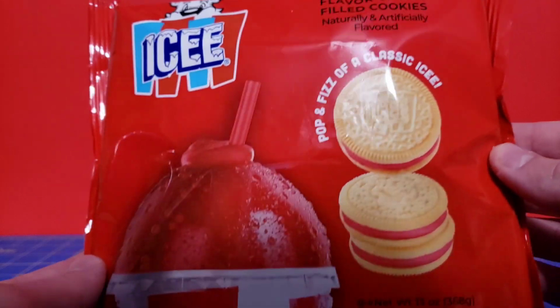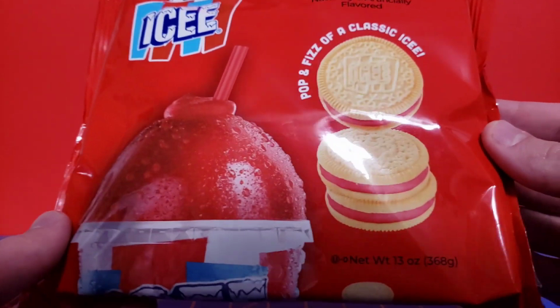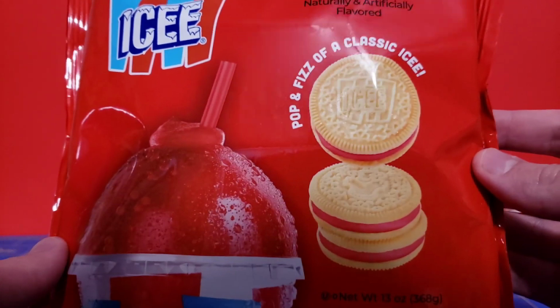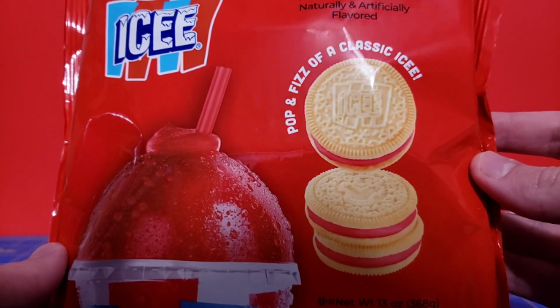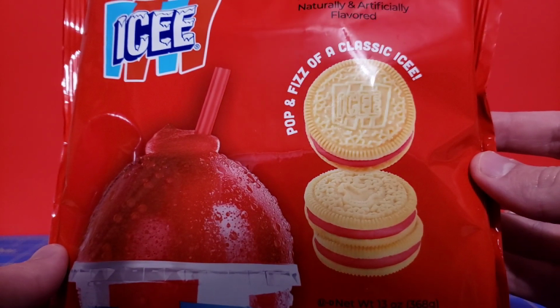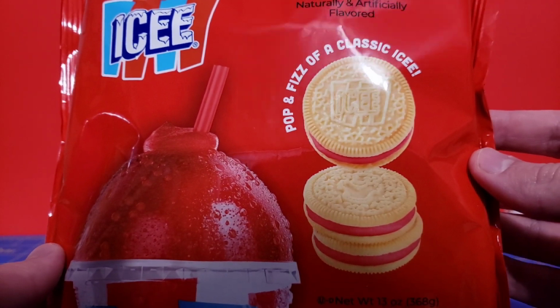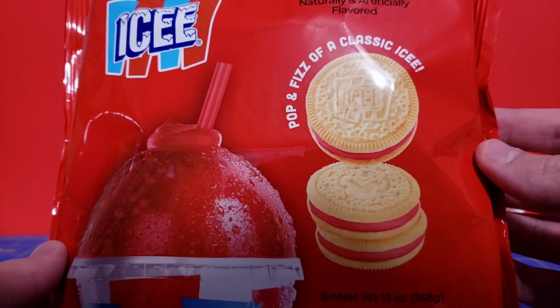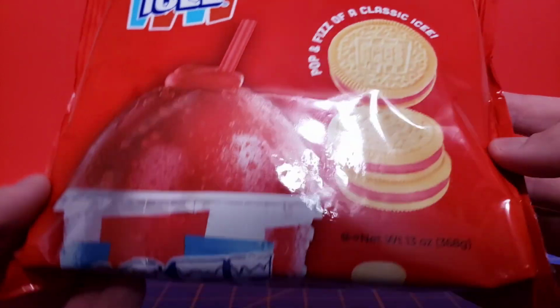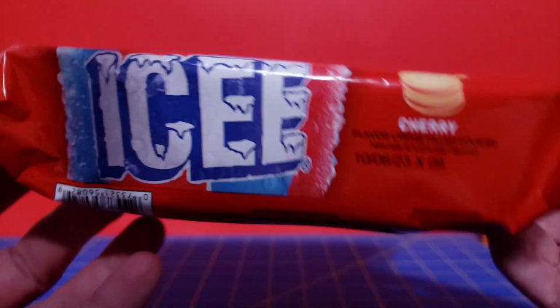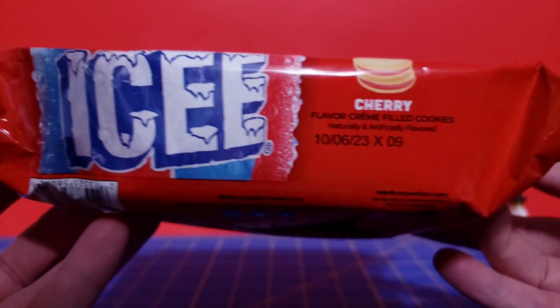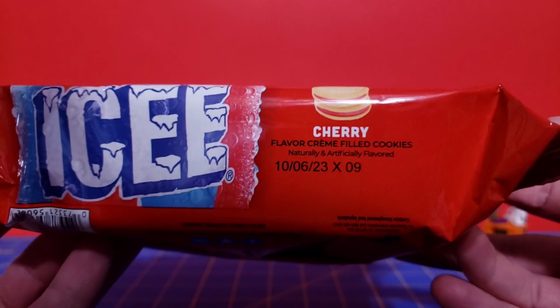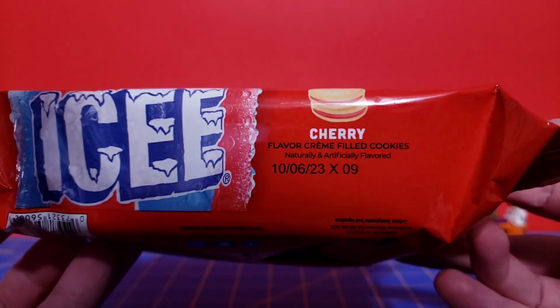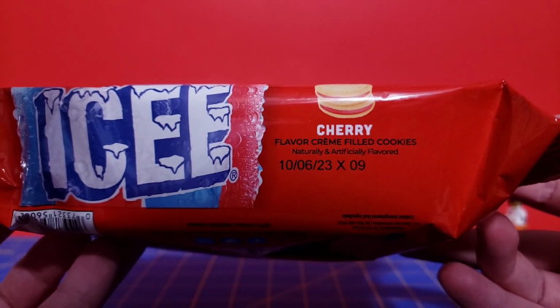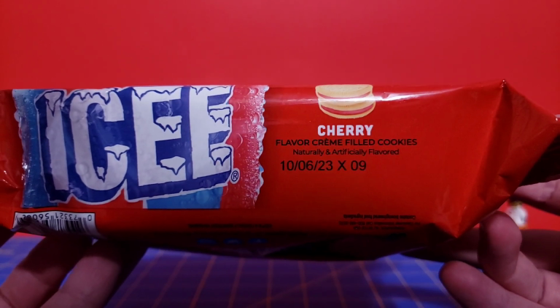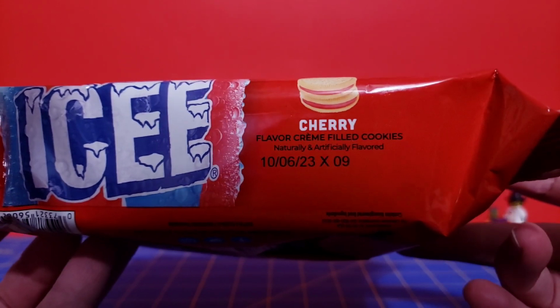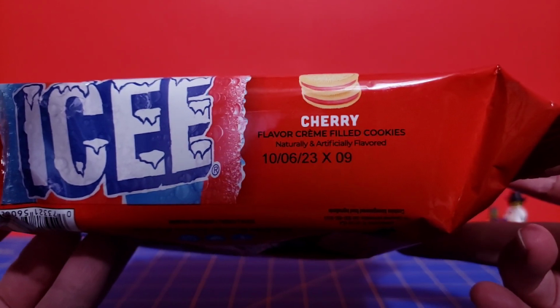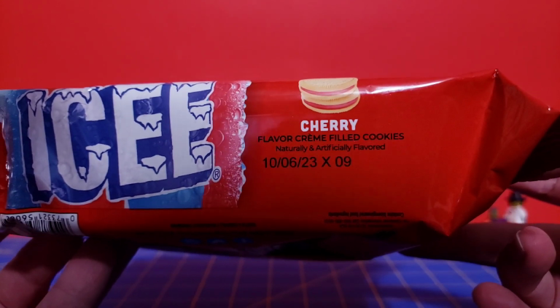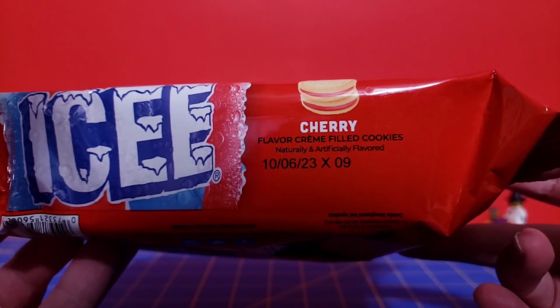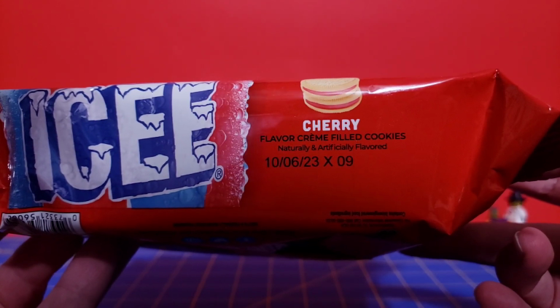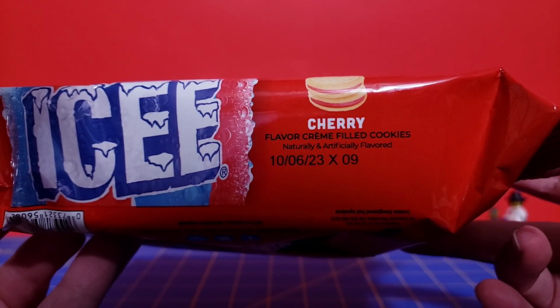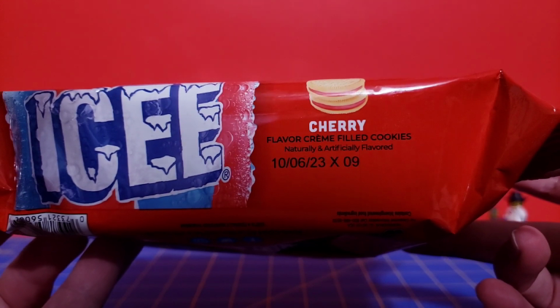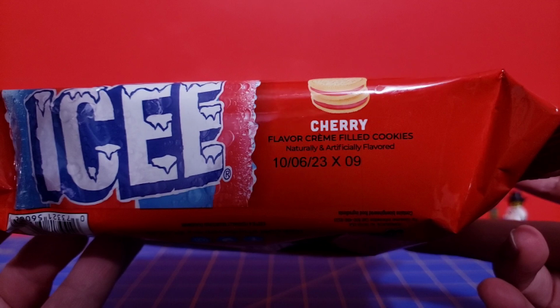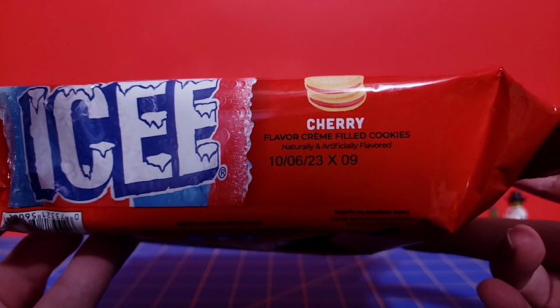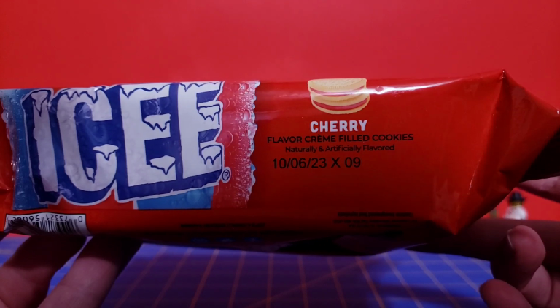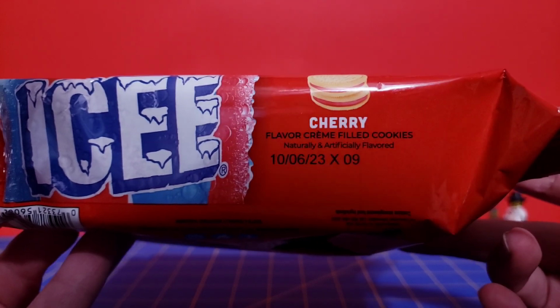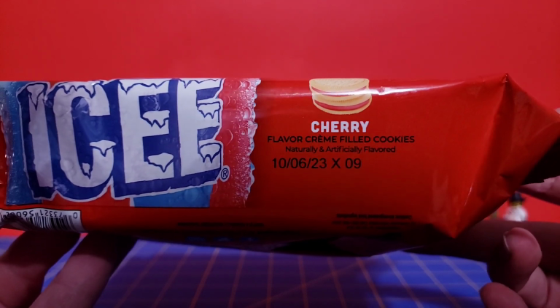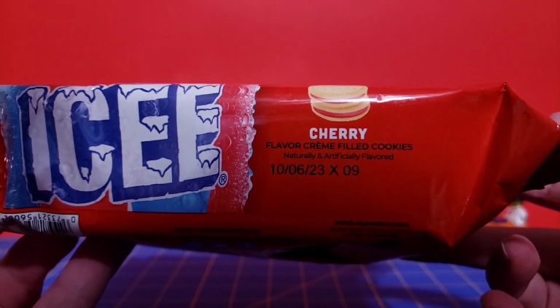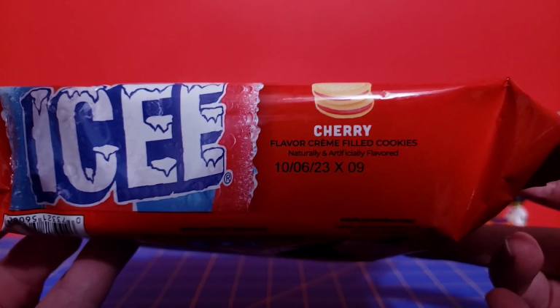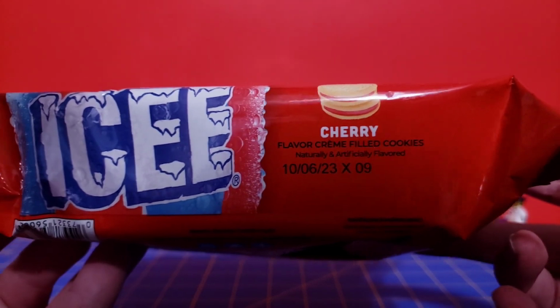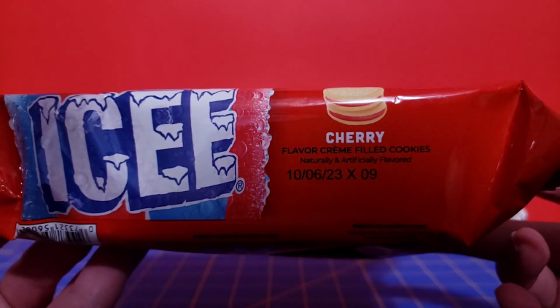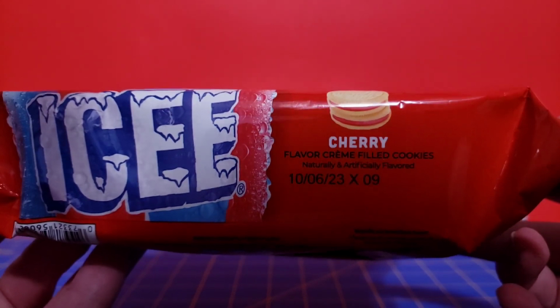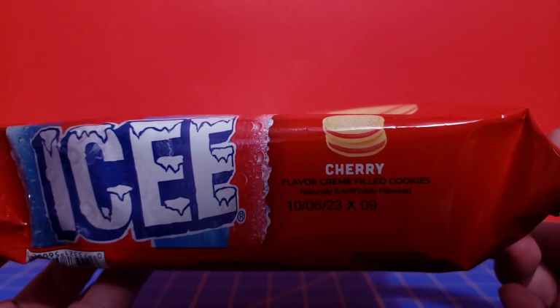As you can see, it says Pop and Fizz of a Classic Icy, so I'm guessing this has like Pop Rocks in it. And as you can see, mine expires 9/2023, so this probably won't expire until like the year 19,000.